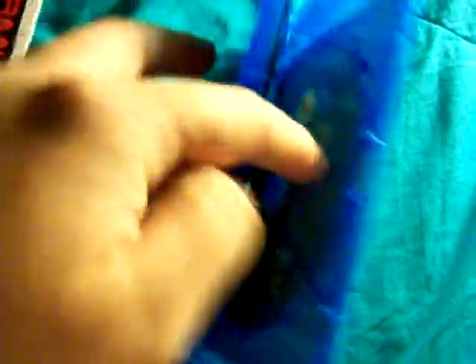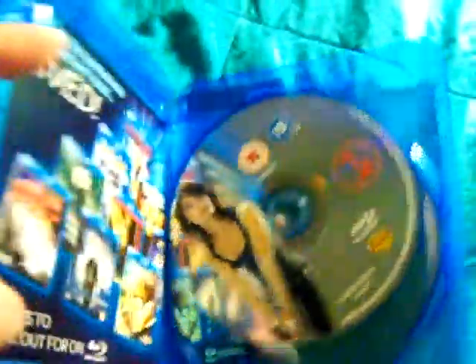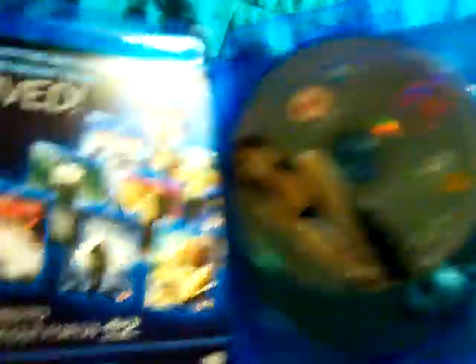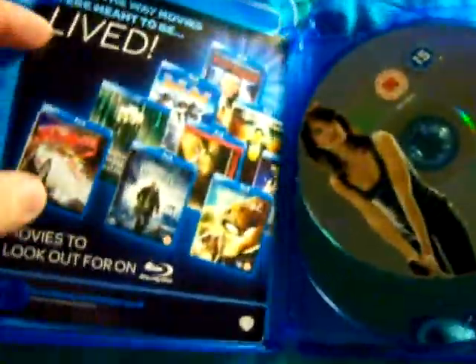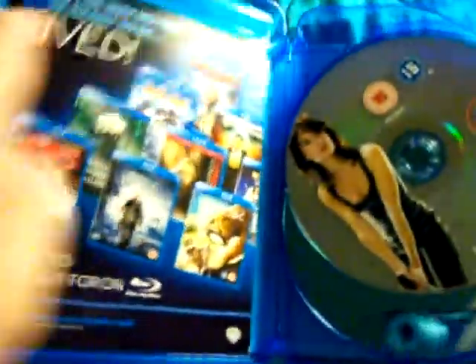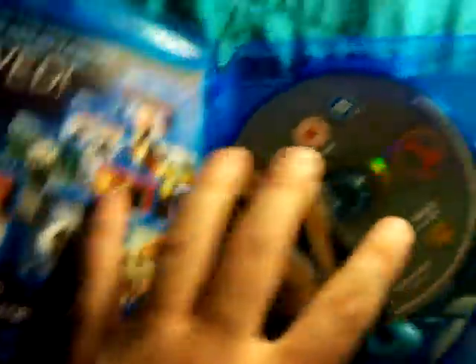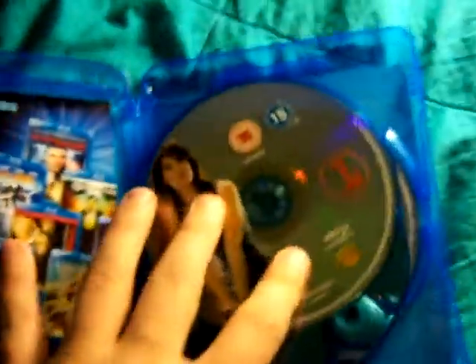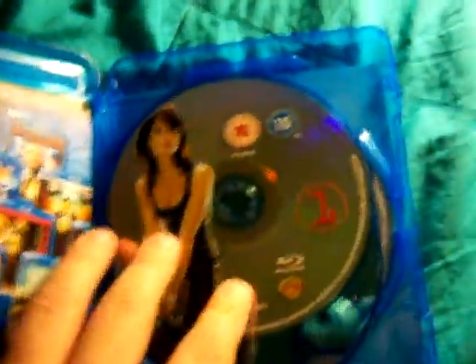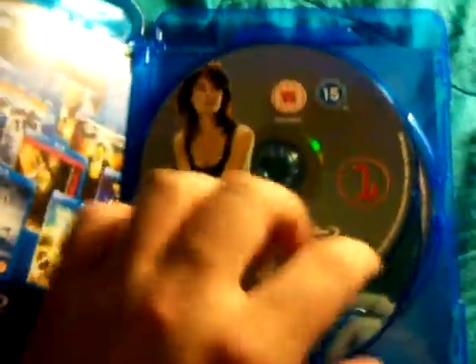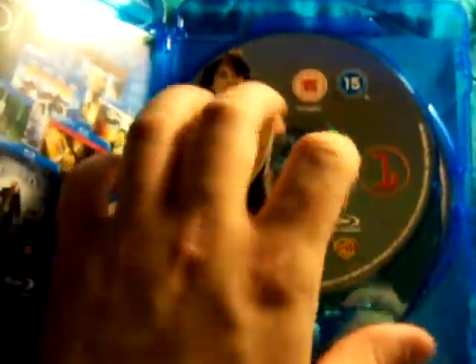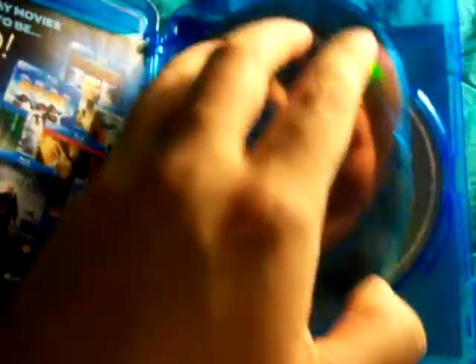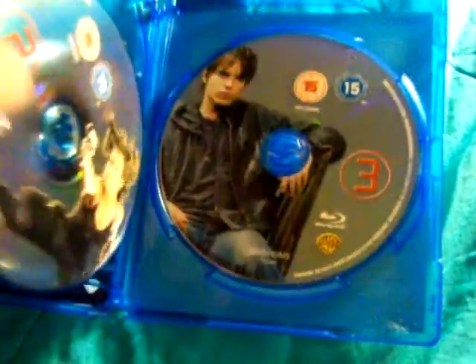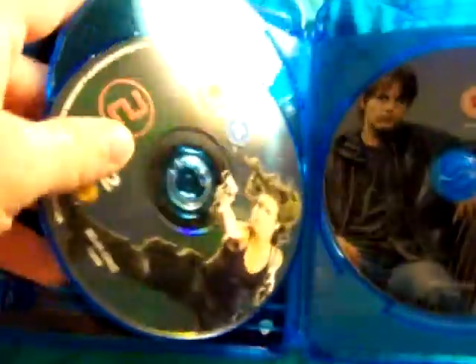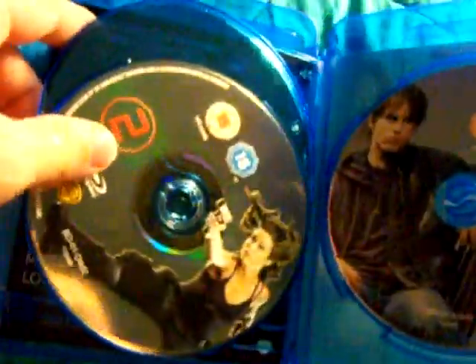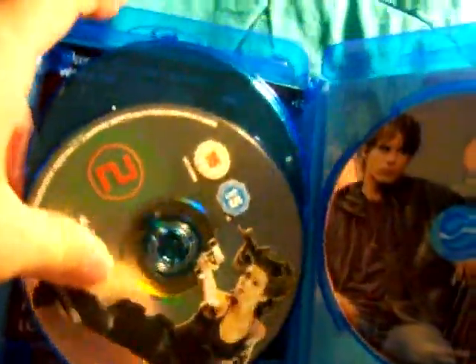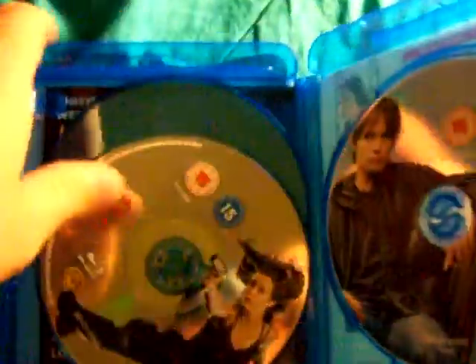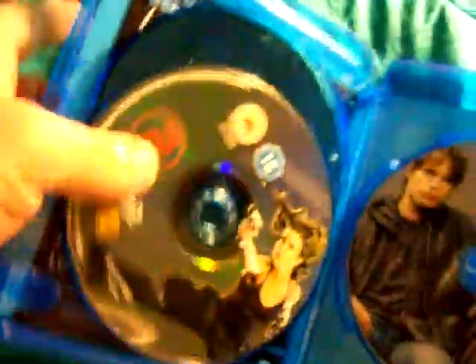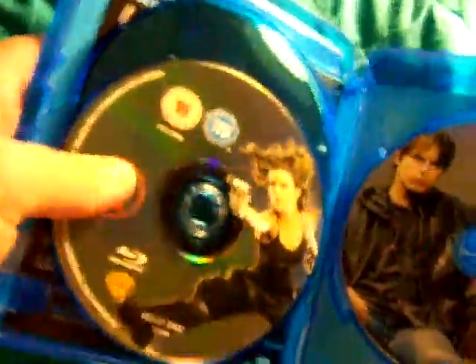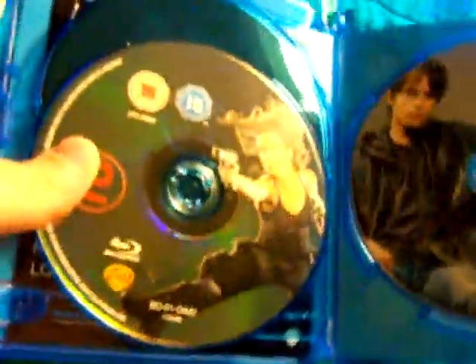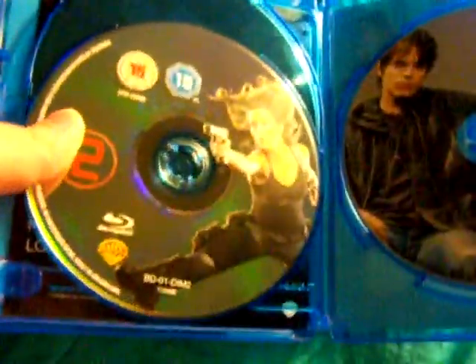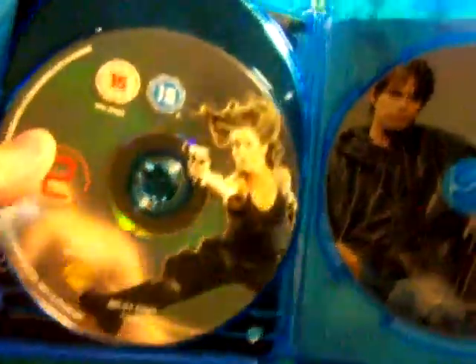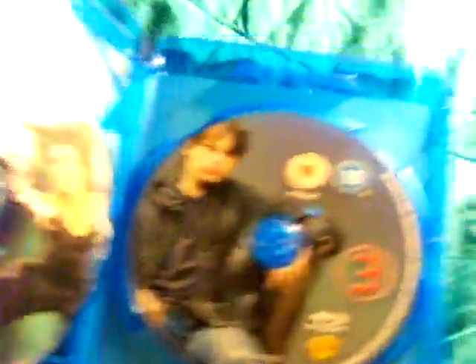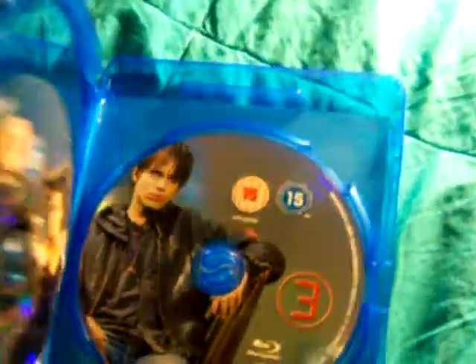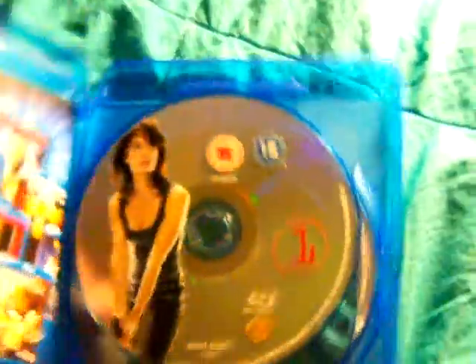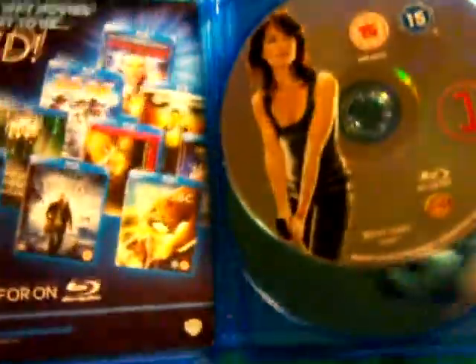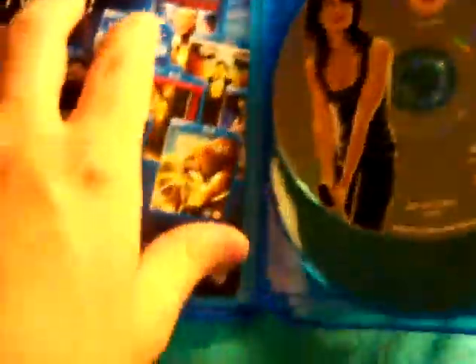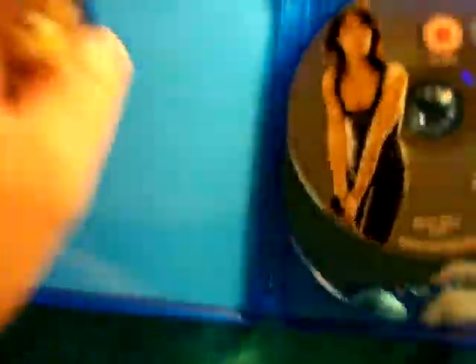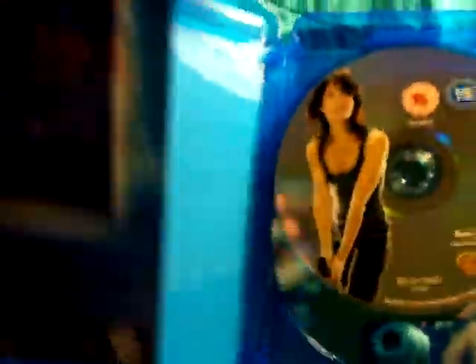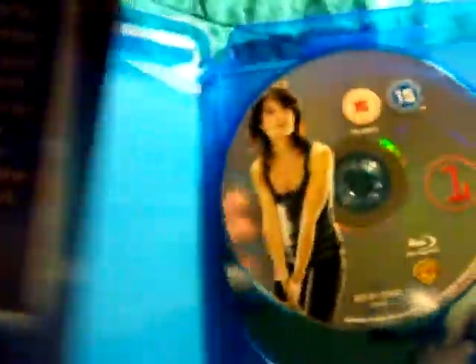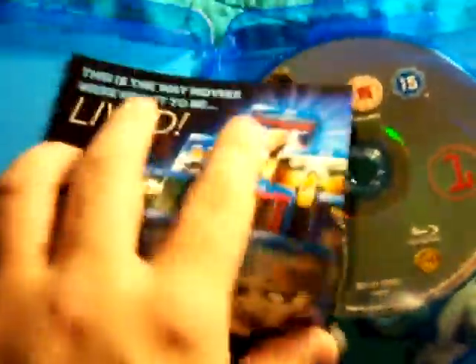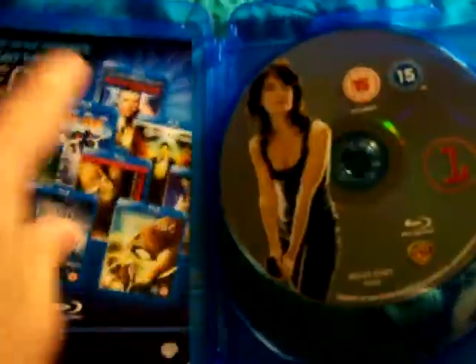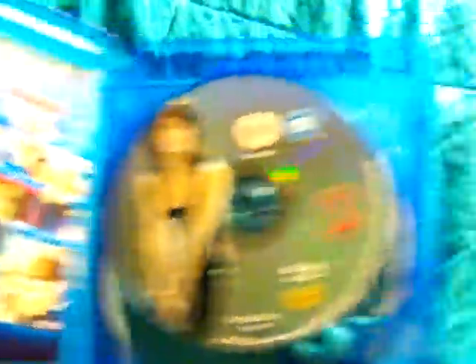Let's see what's inside. I'm assuming everything's pretty much the same as the set here in the US. From what I understand, this set is region-free.